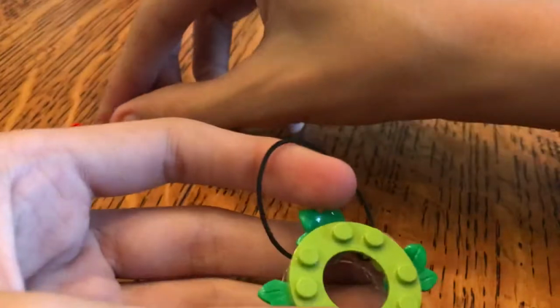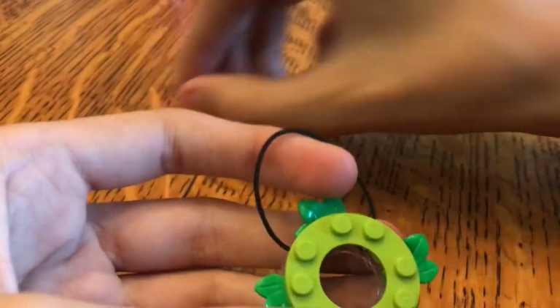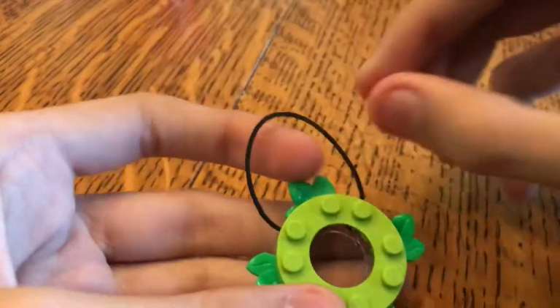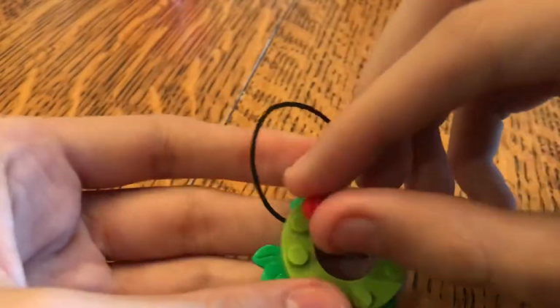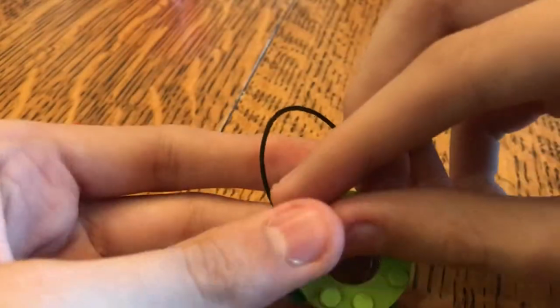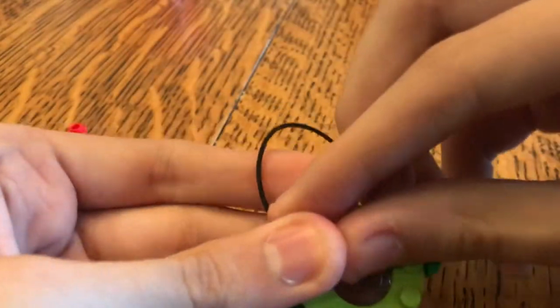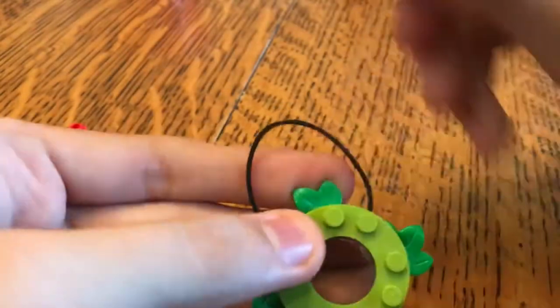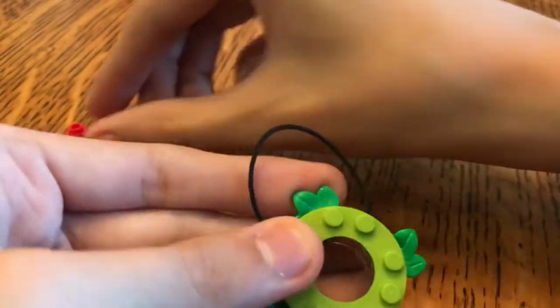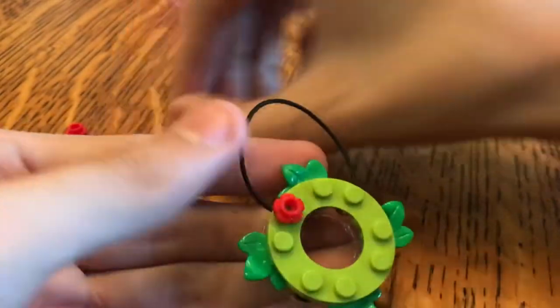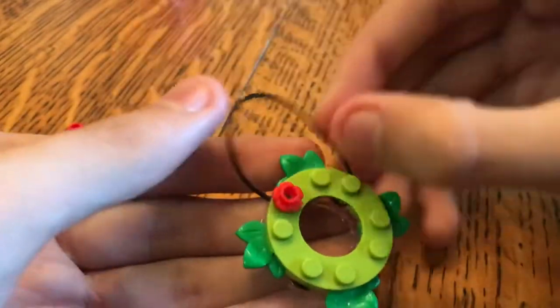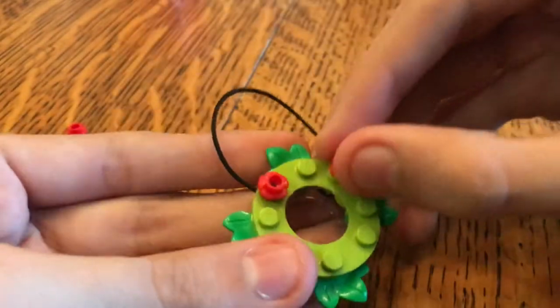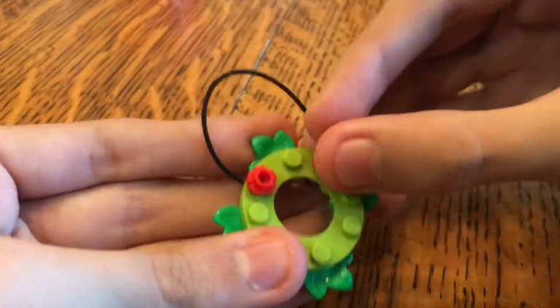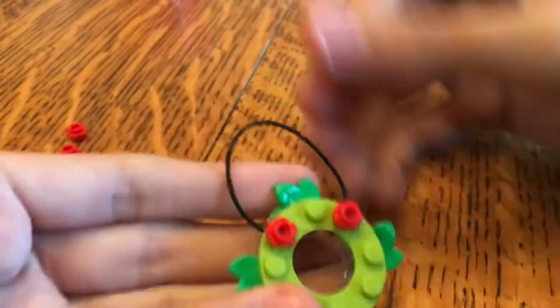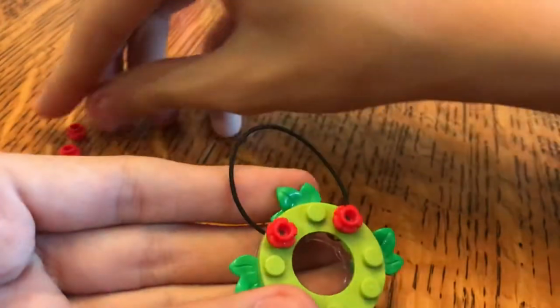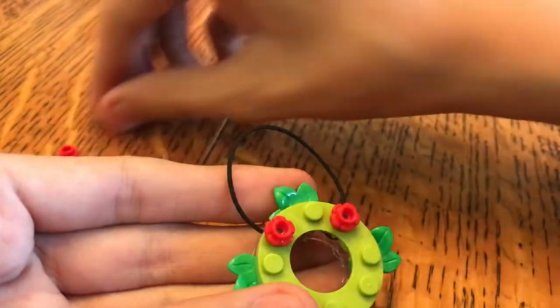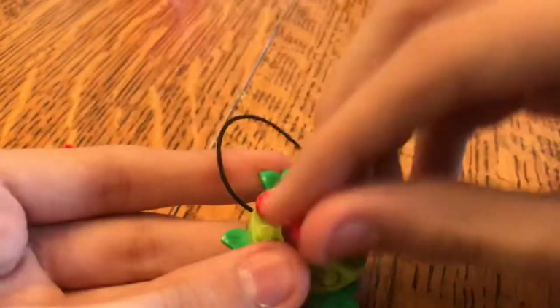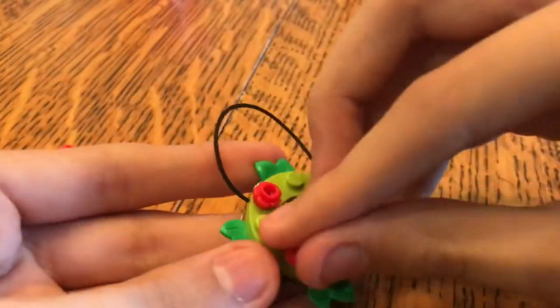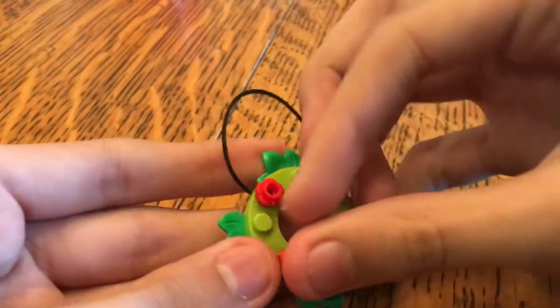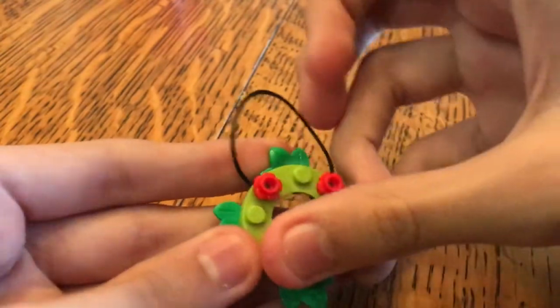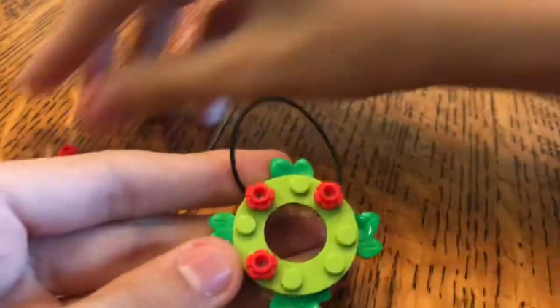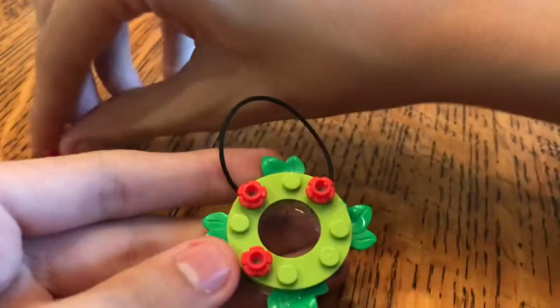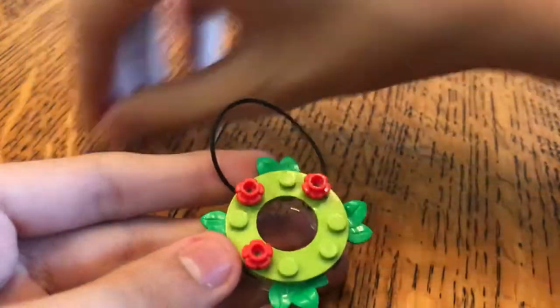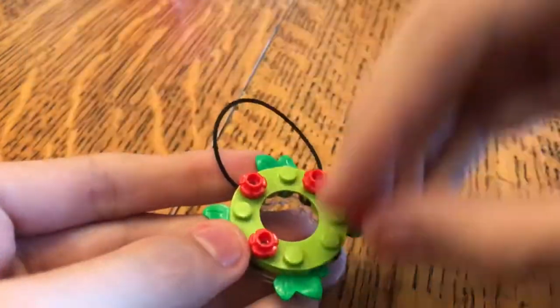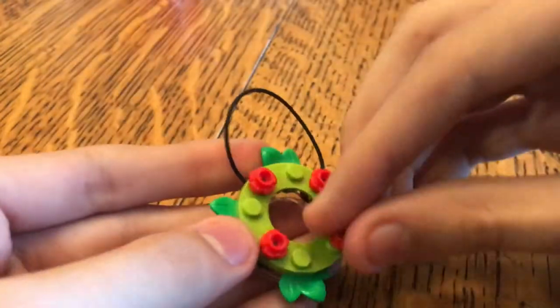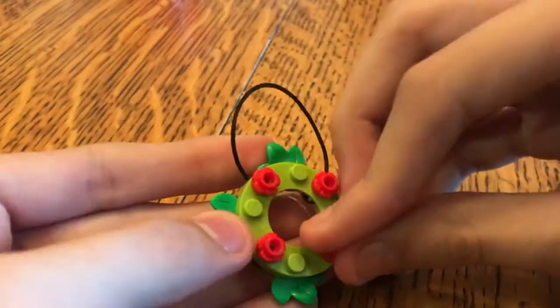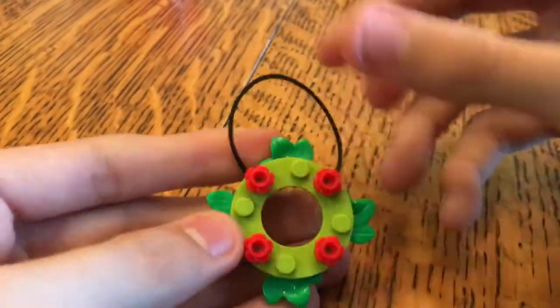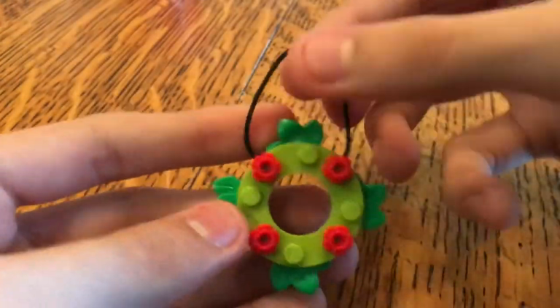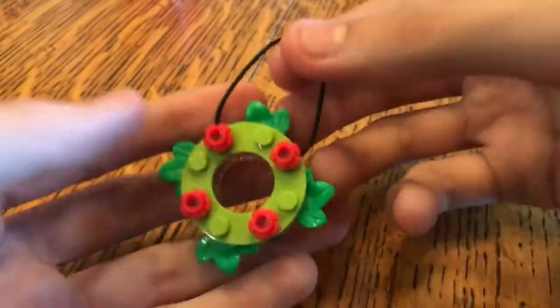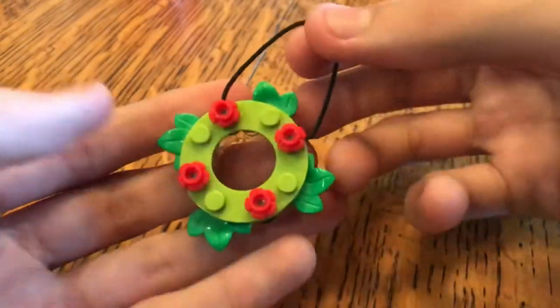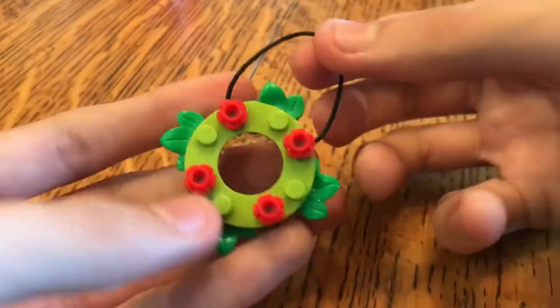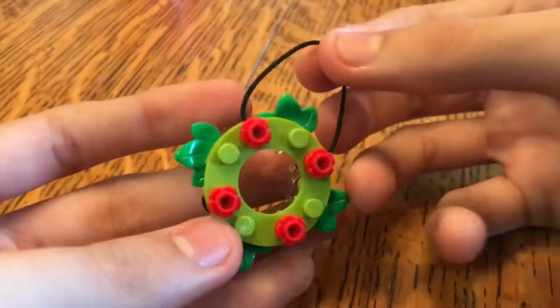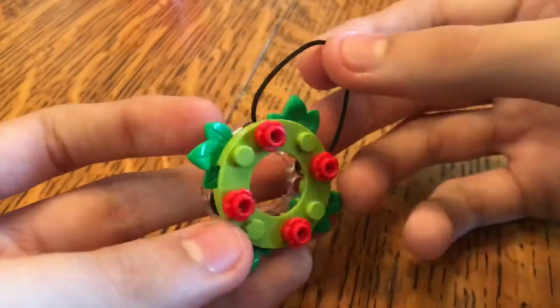And if you want, you can put four little red flower pieces on like this. And then you have a mini Lego Christmas ornament.